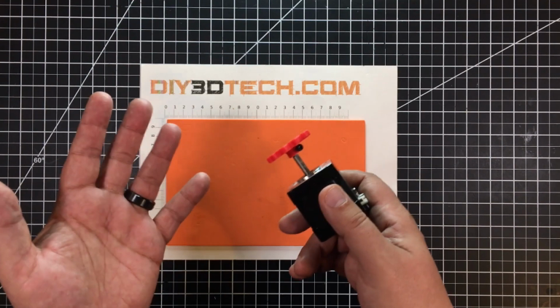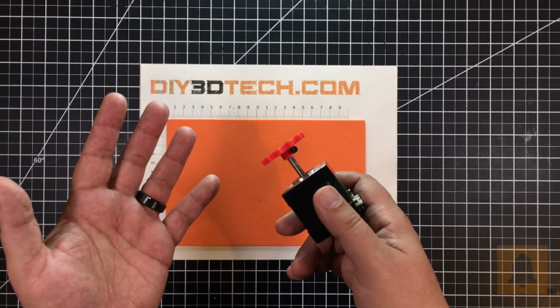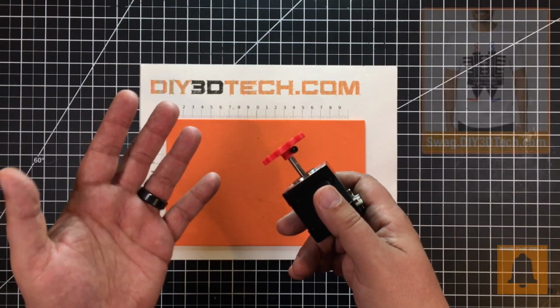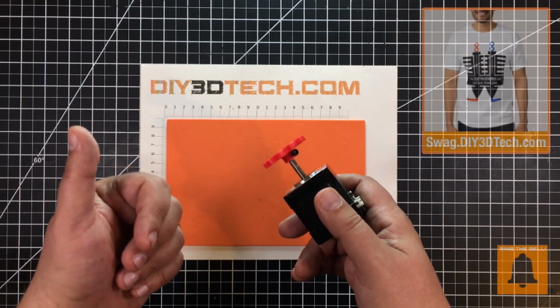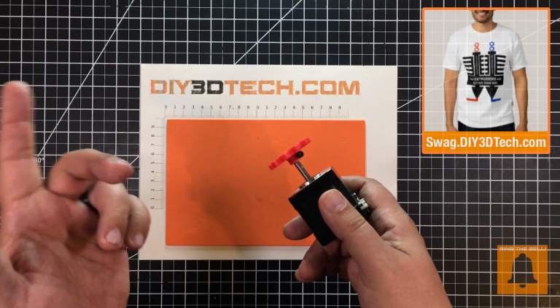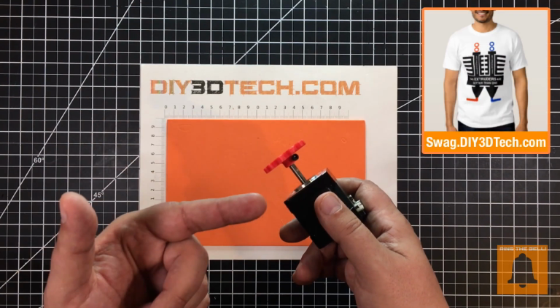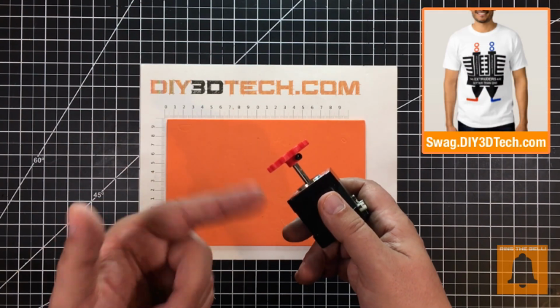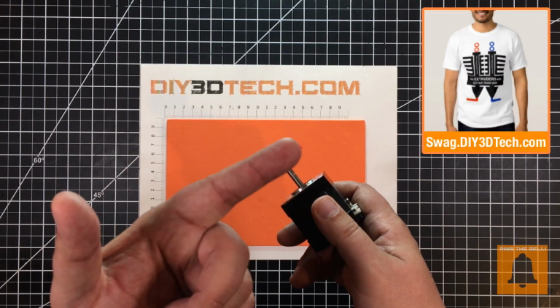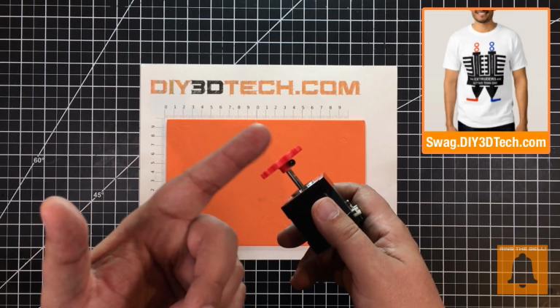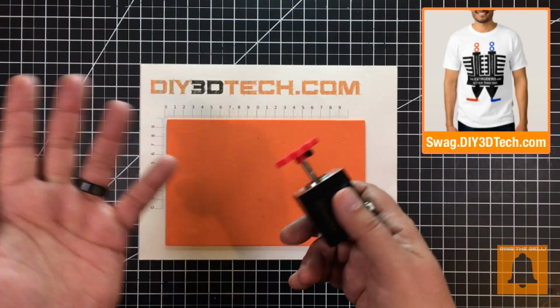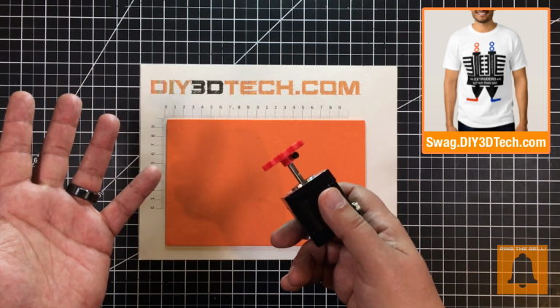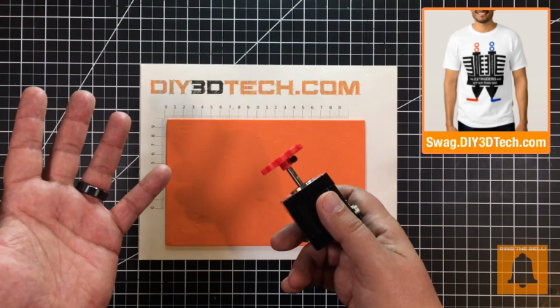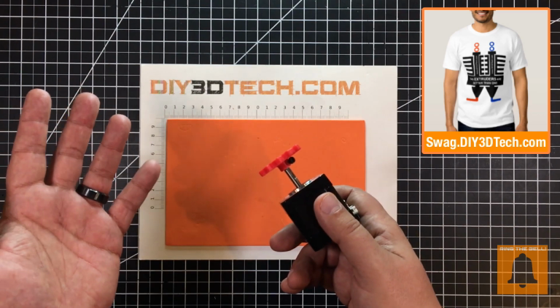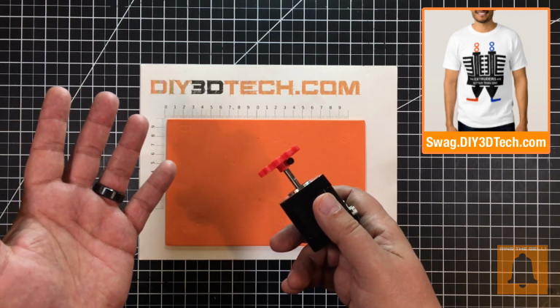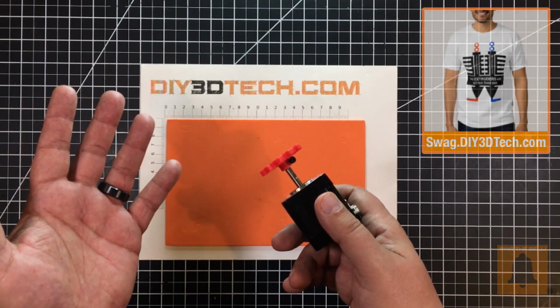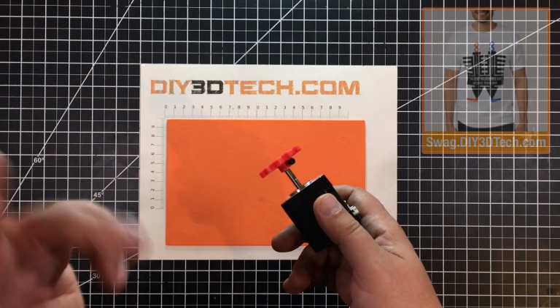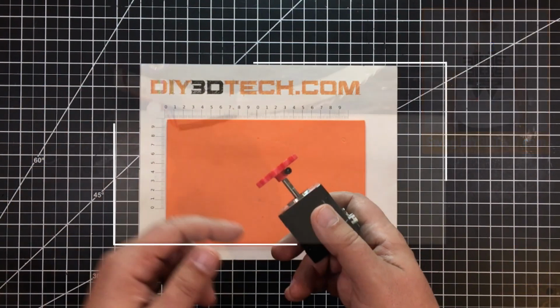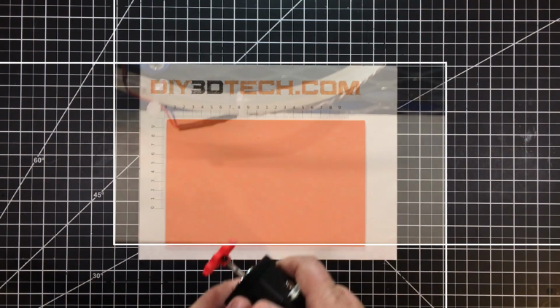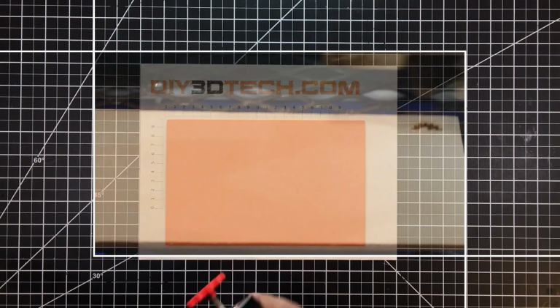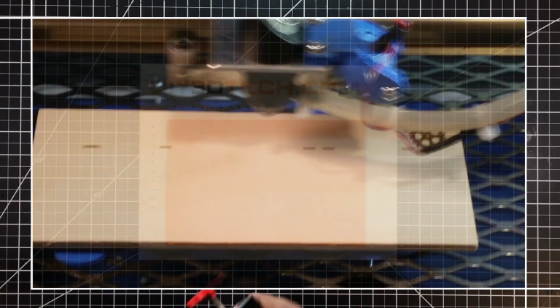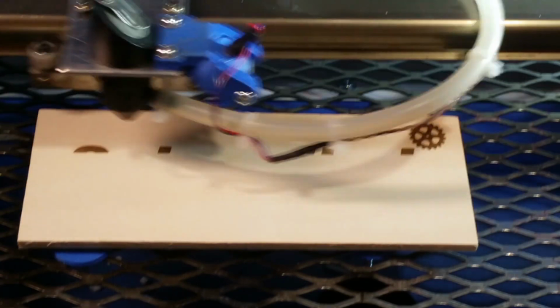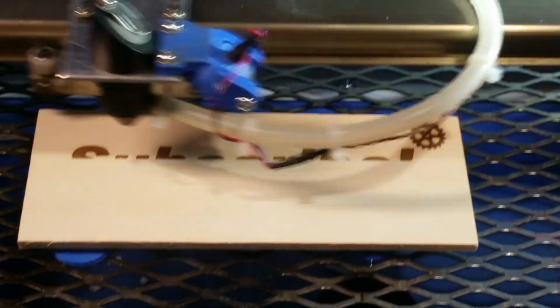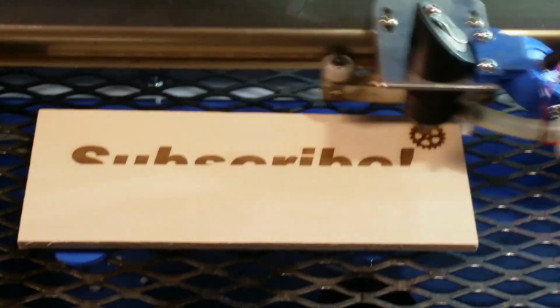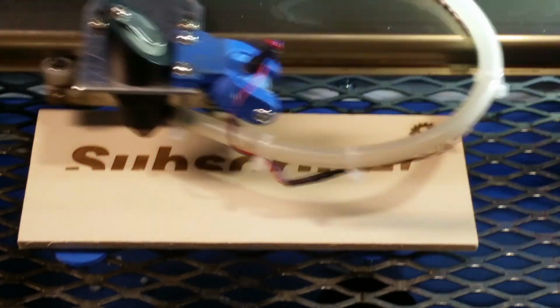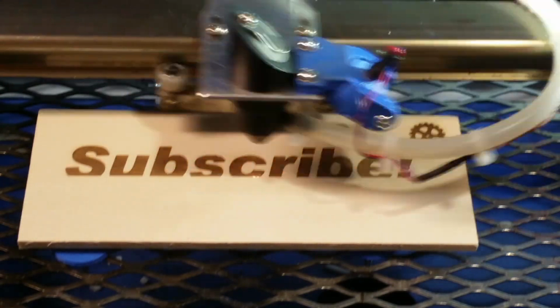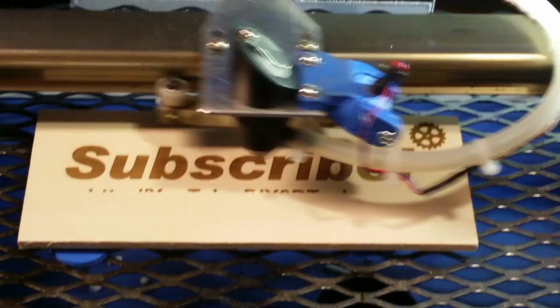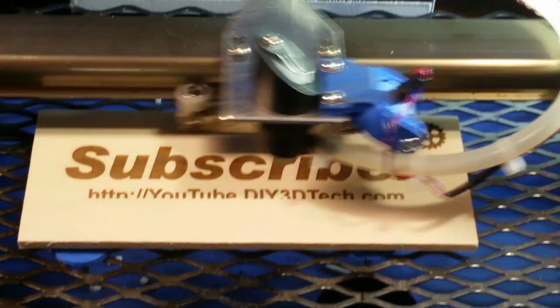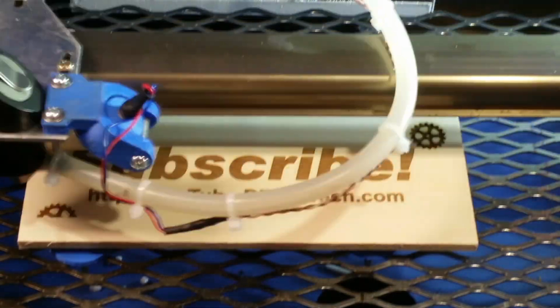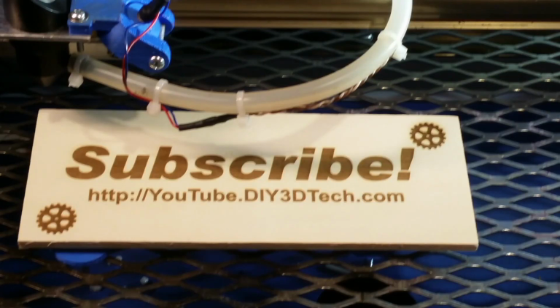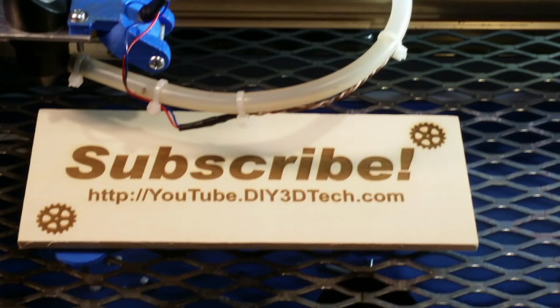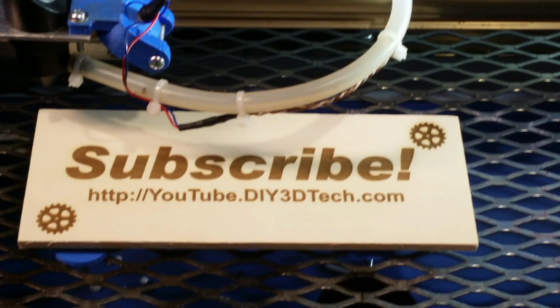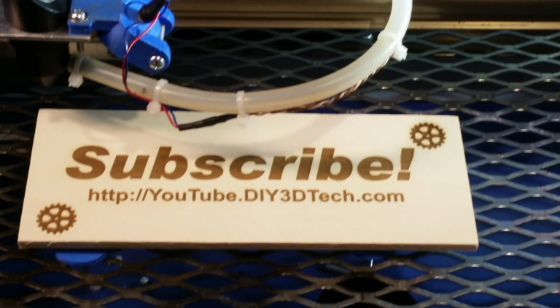If you find this interesting, give it a thumbs up. Don't forget to subscribe. Swag Shop's up there. We'll catch you in the next video where we'll design something else cool. Cheers. Please click like below and subscribe to the channel to keep up to date on all of our projects.